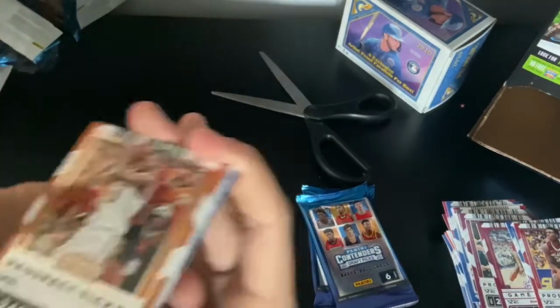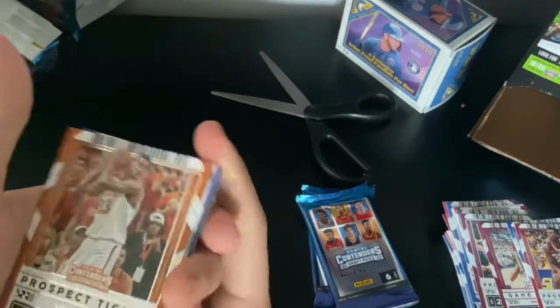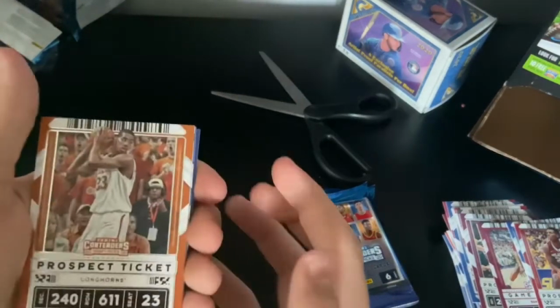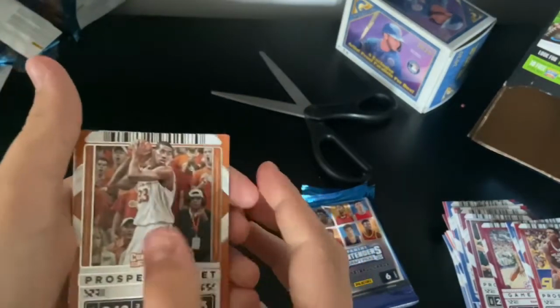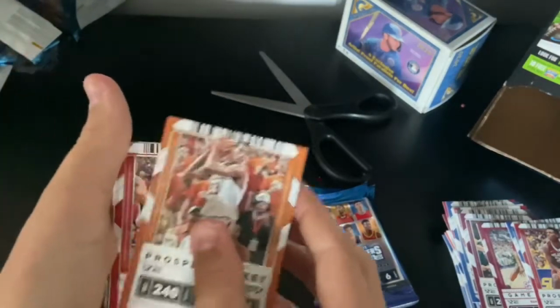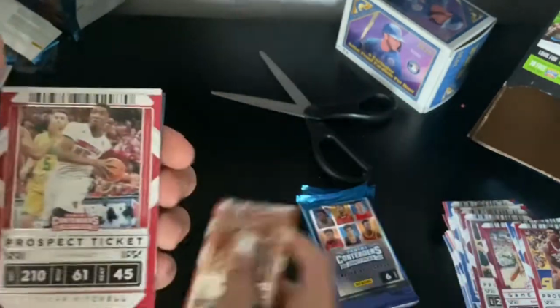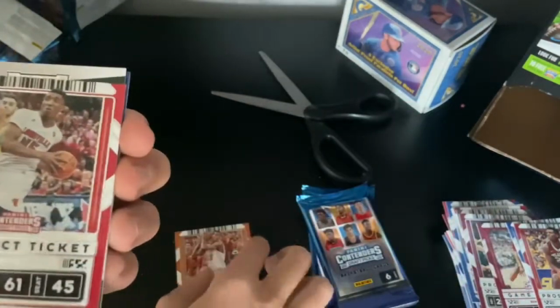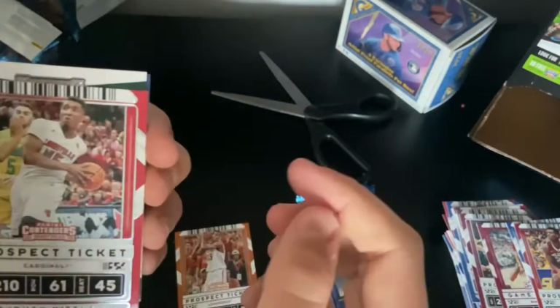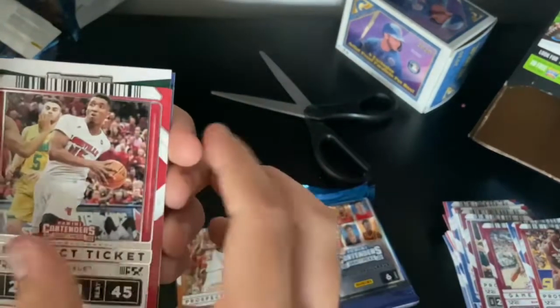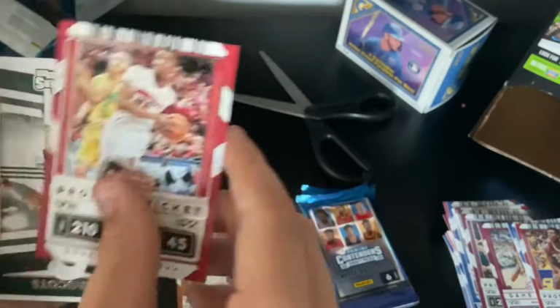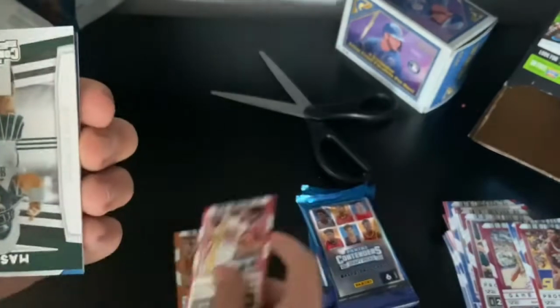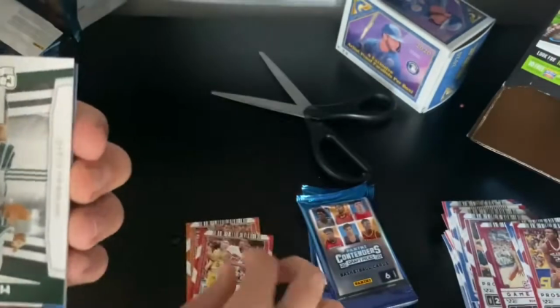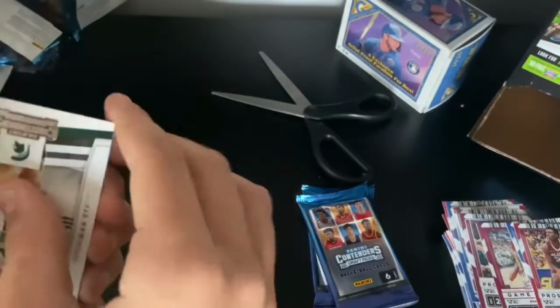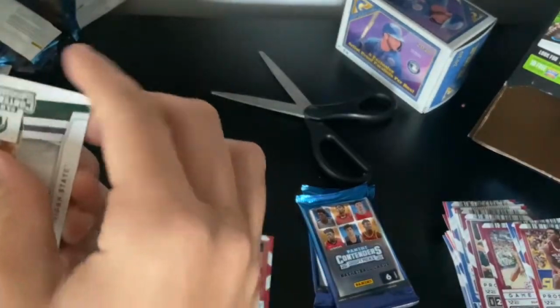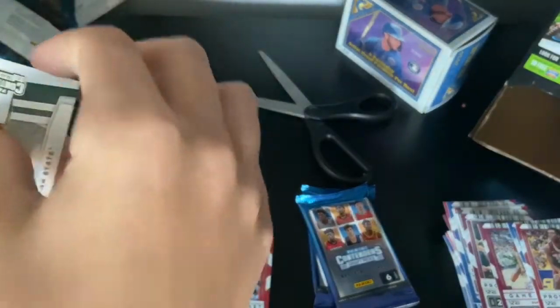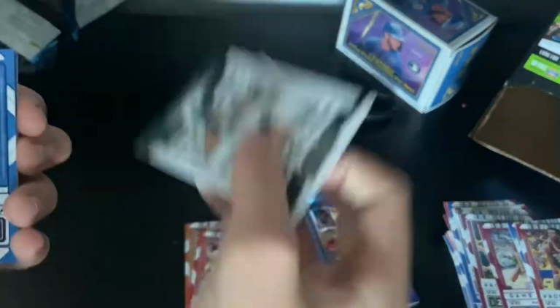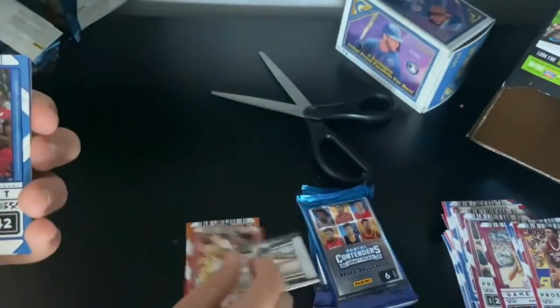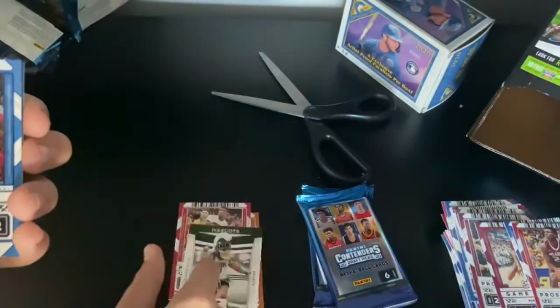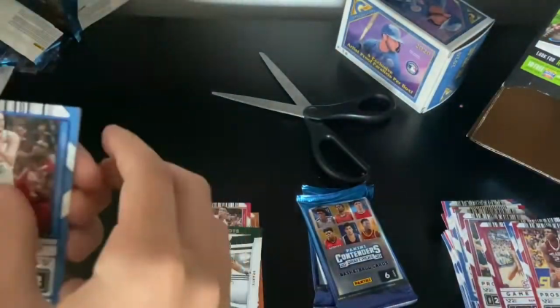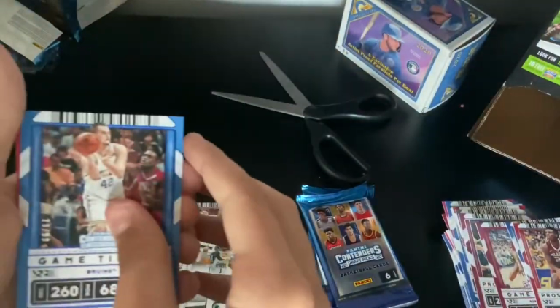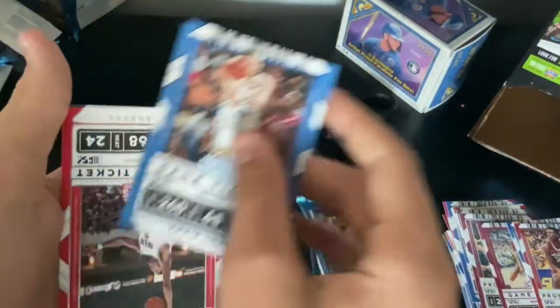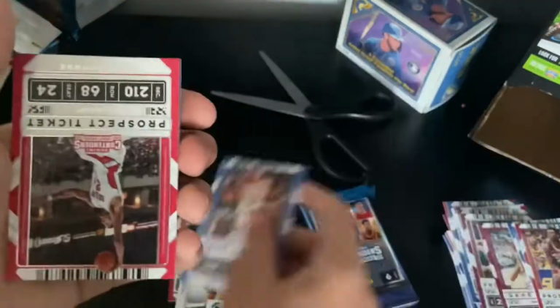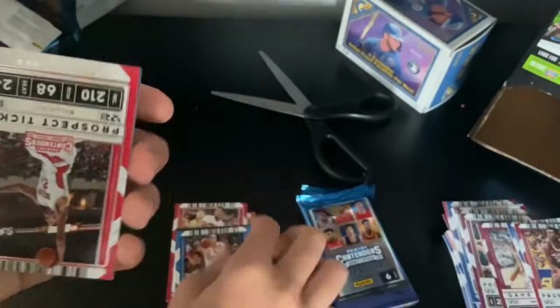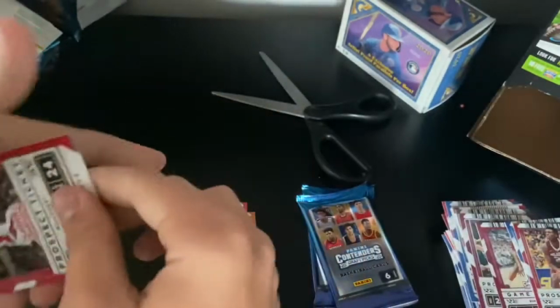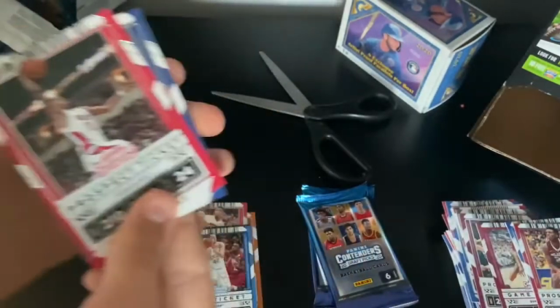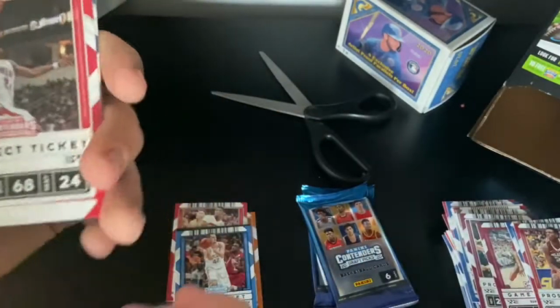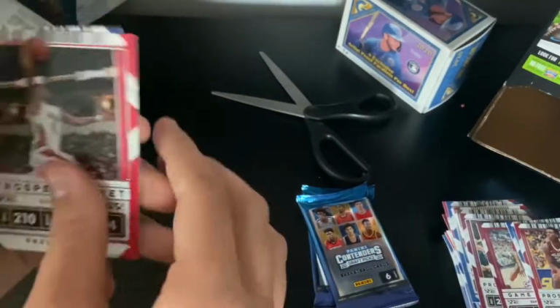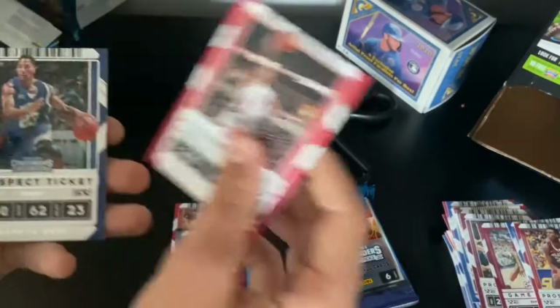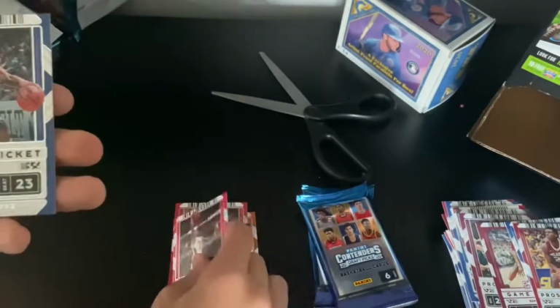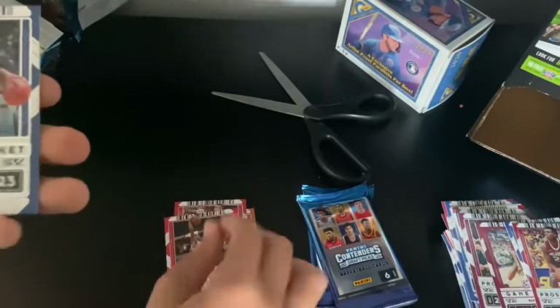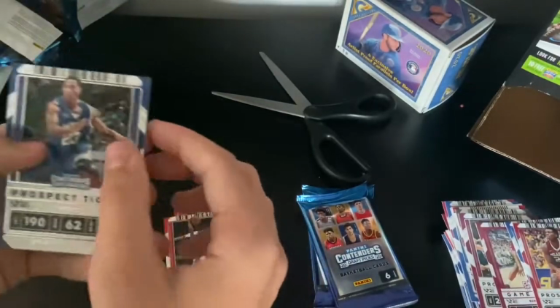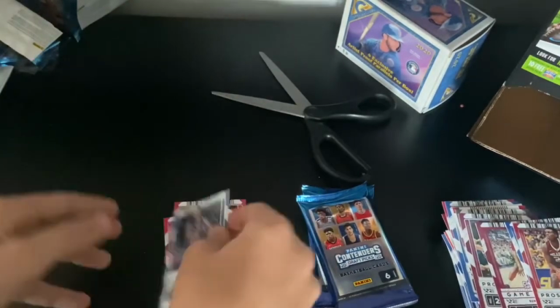Alright, LaMarcus Aldridge, Donovan Mitchell, another mascot, Kevin Love, Paul George, and another Derrick Rose.